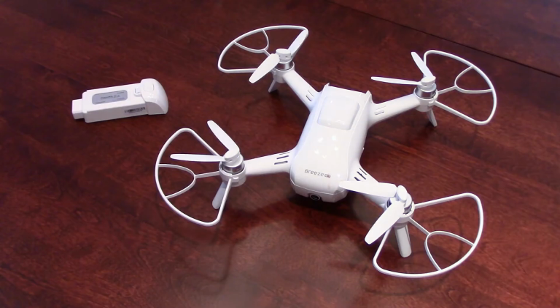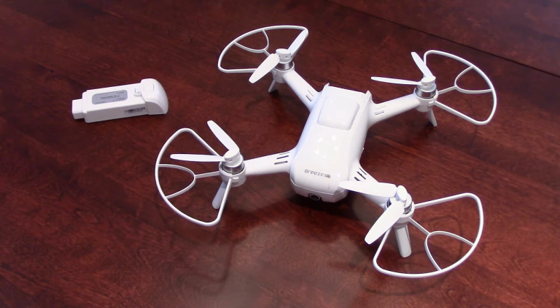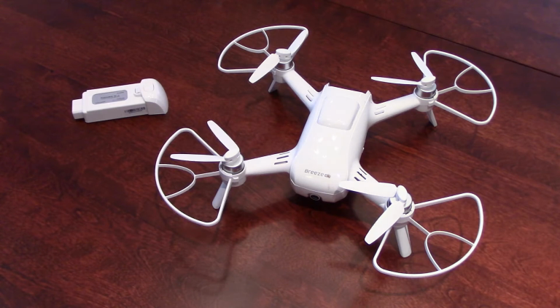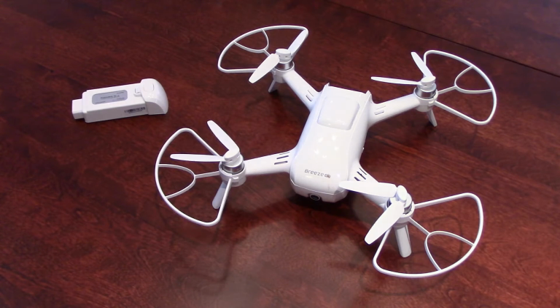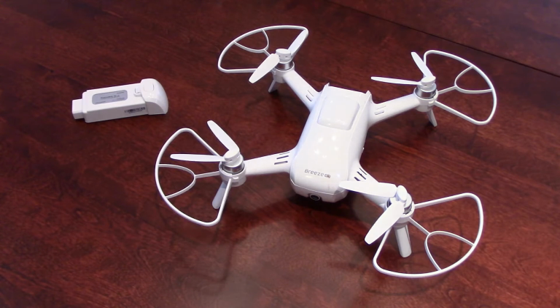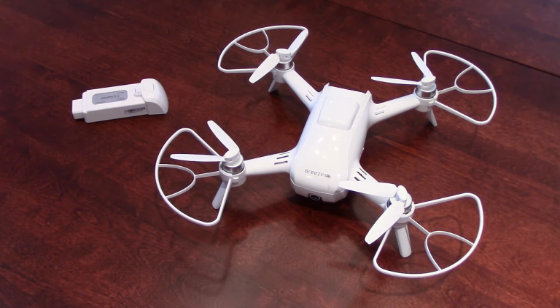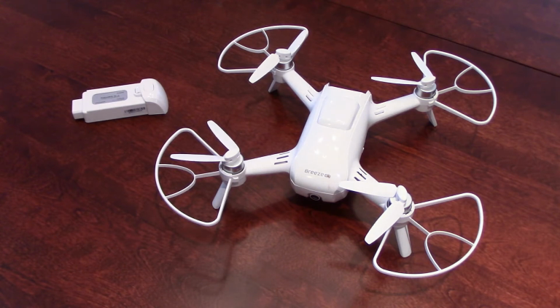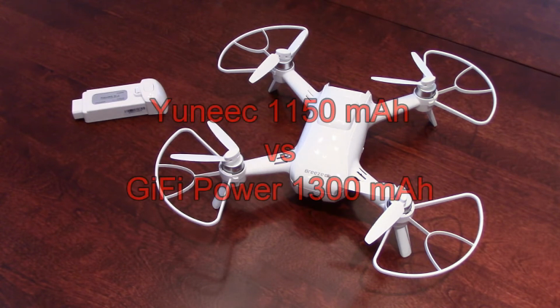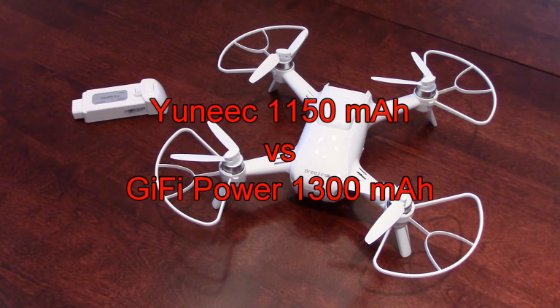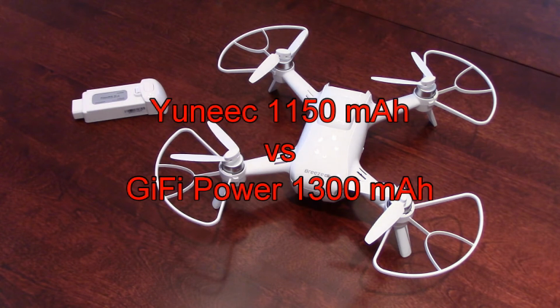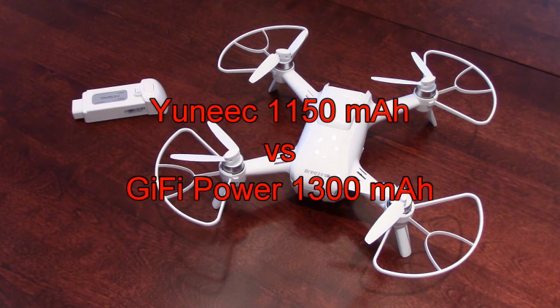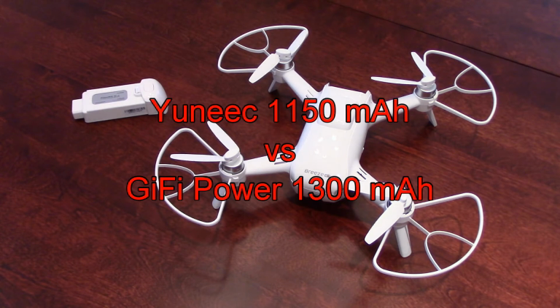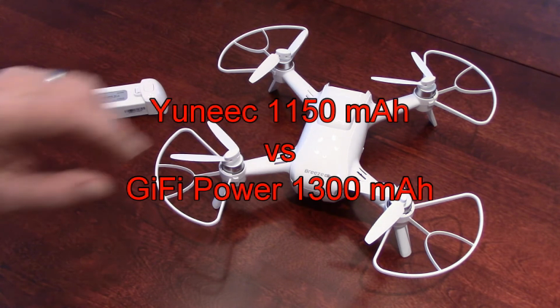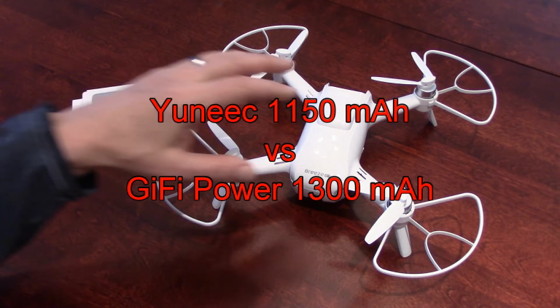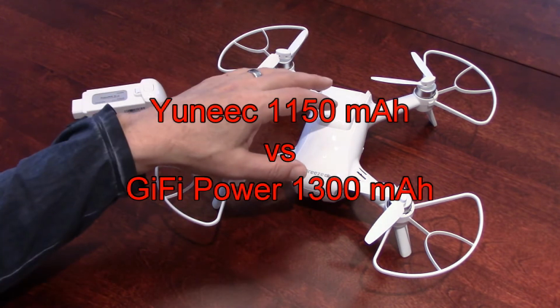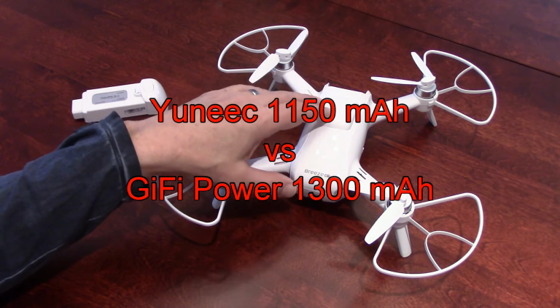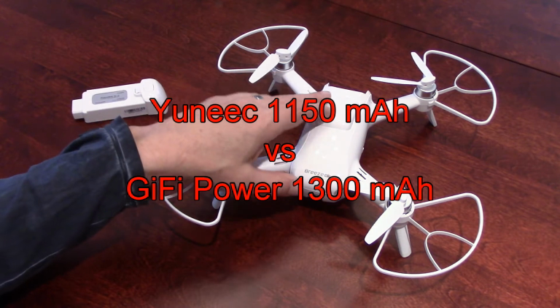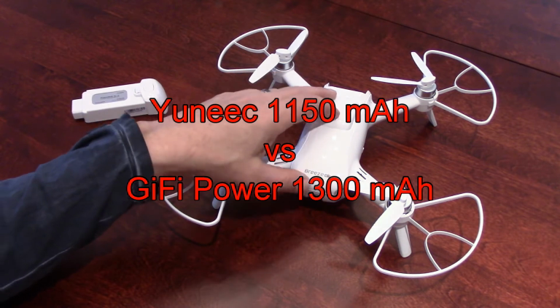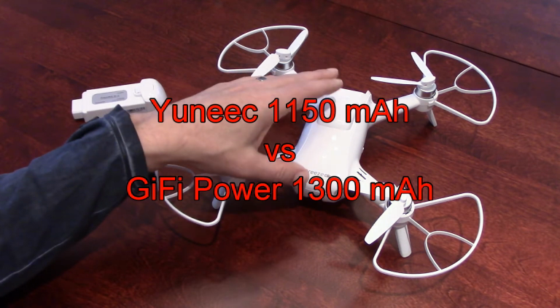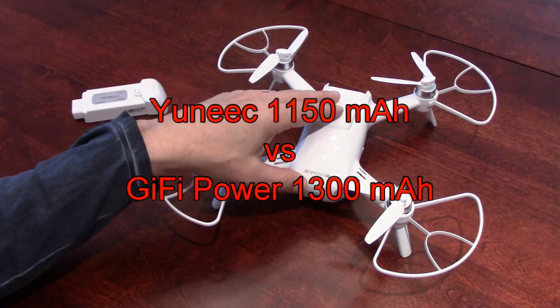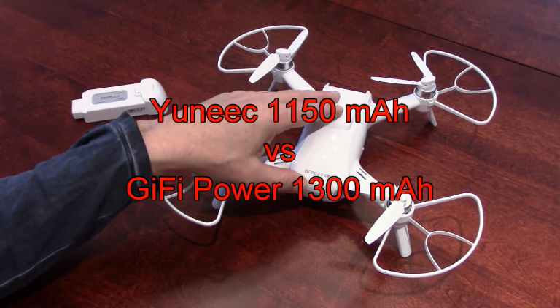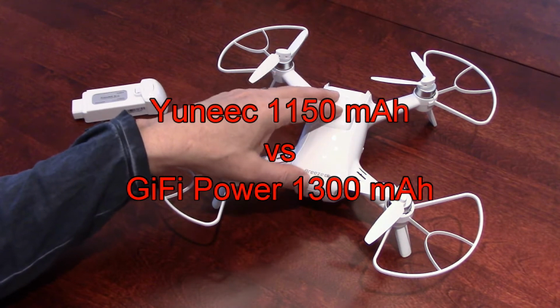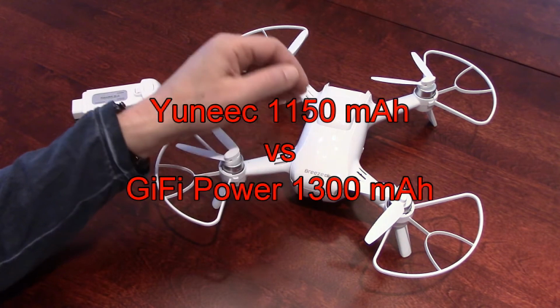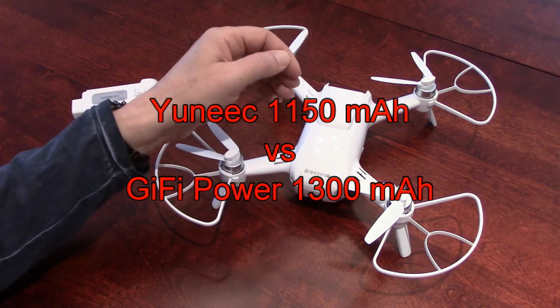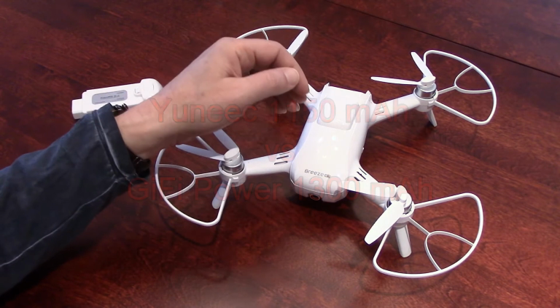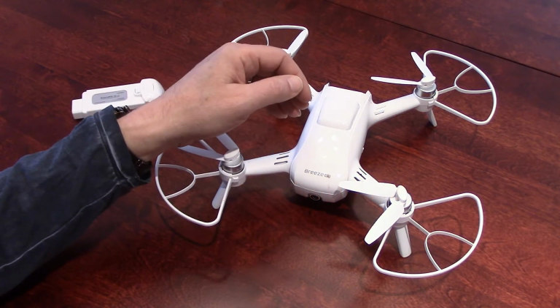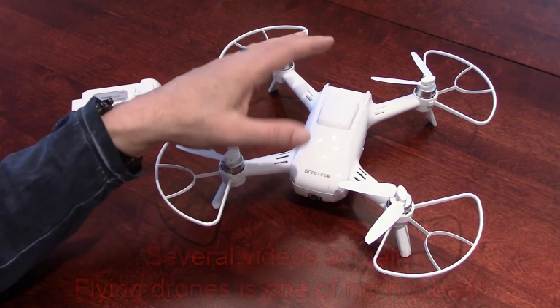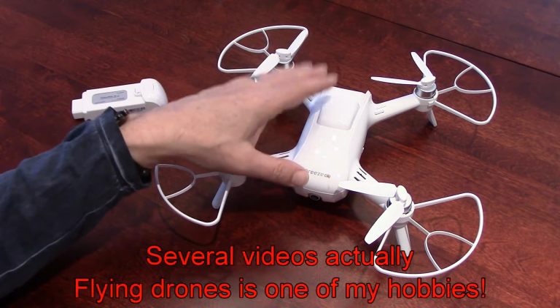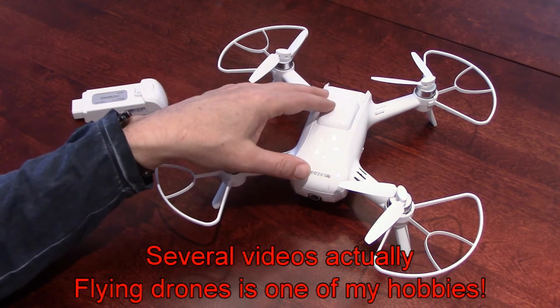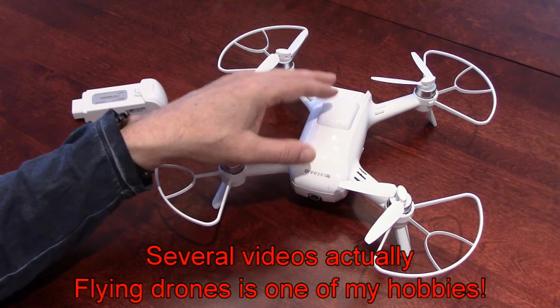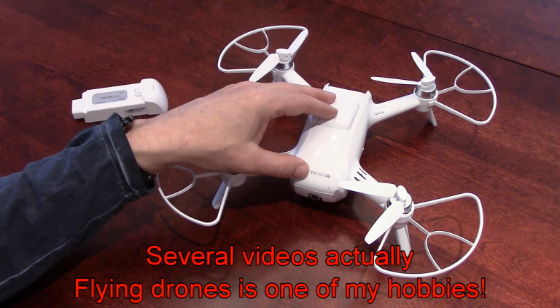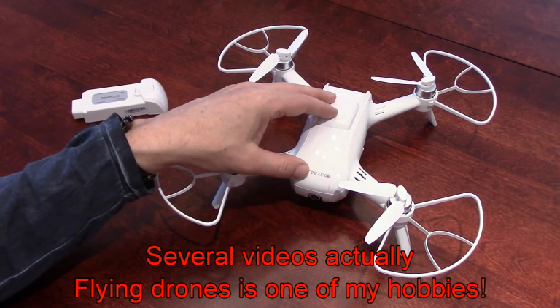Hello guys, welcome to my channel. I started a couple of weeks ago a series of videos on the Unique Drone, the Unique Breeze 4K, because I like drones and I have a few videos on drones on my channel.